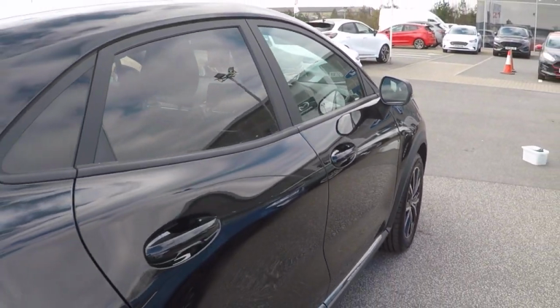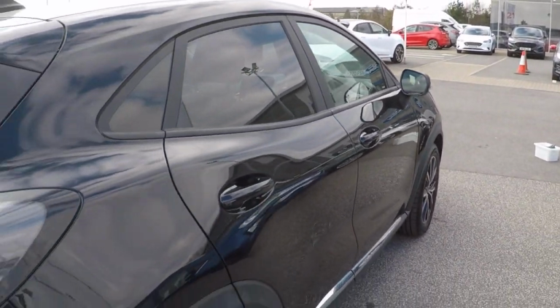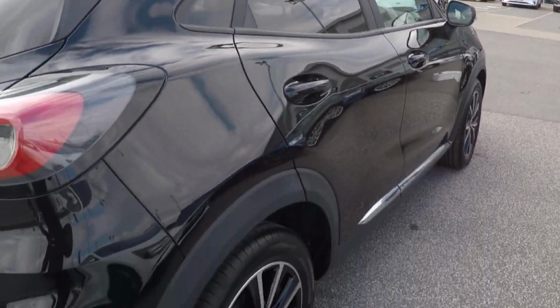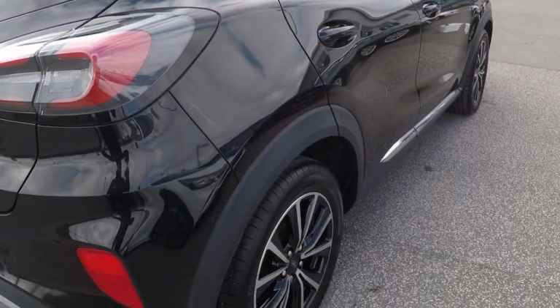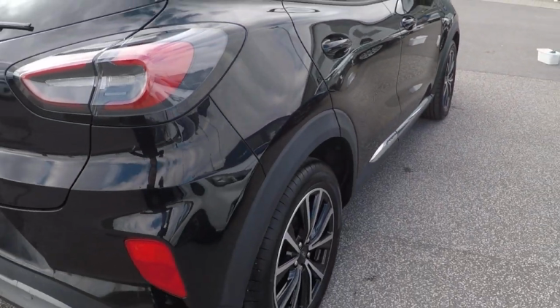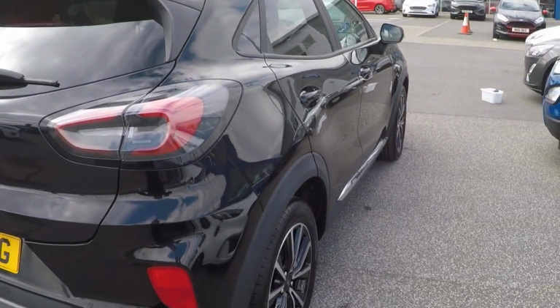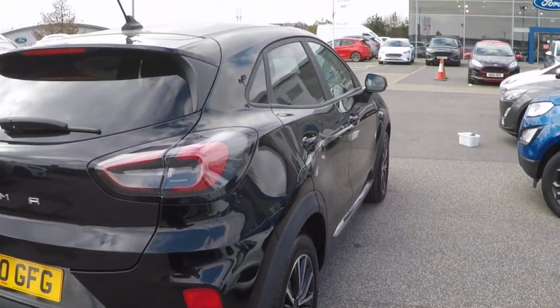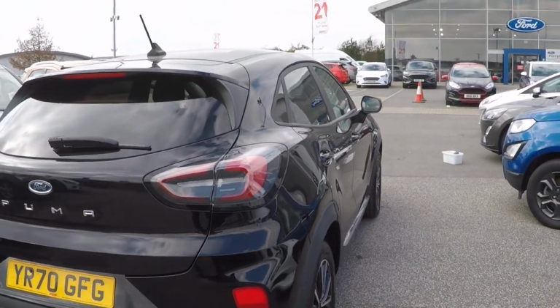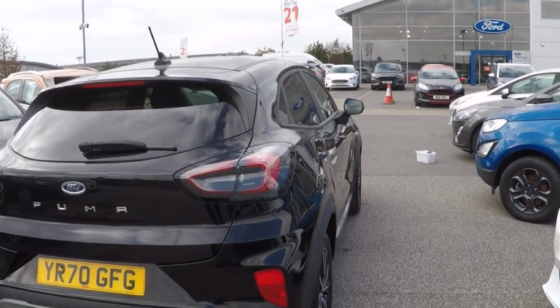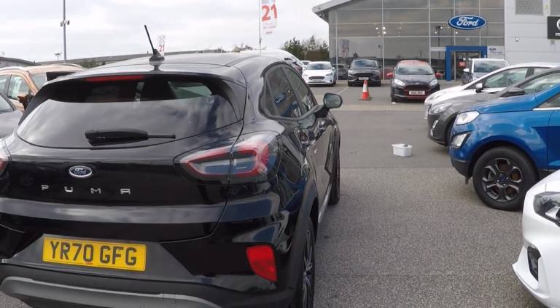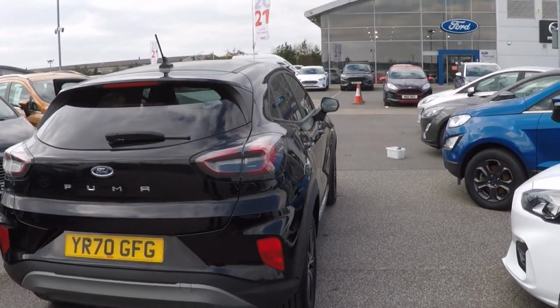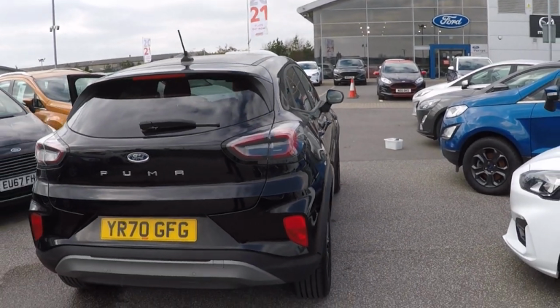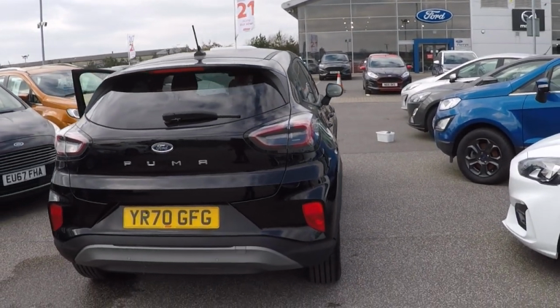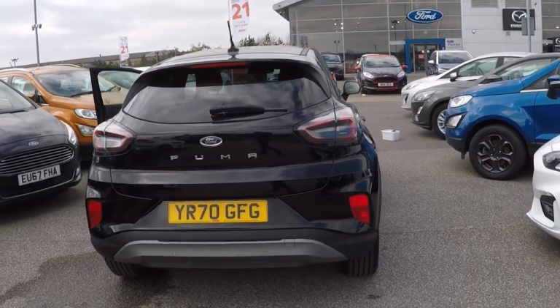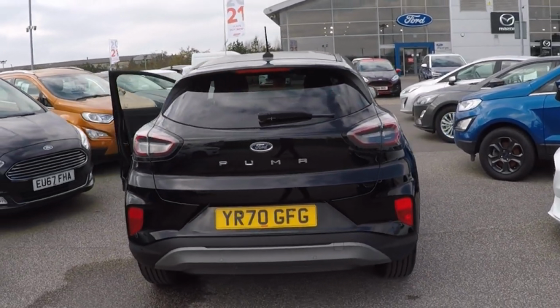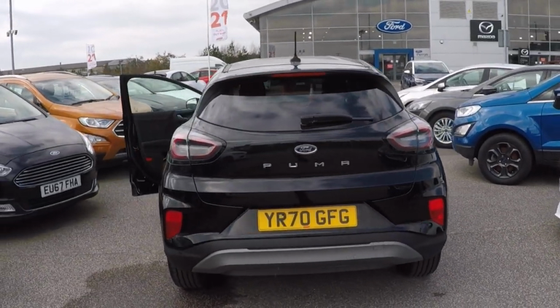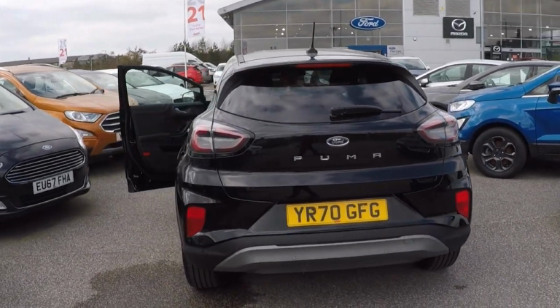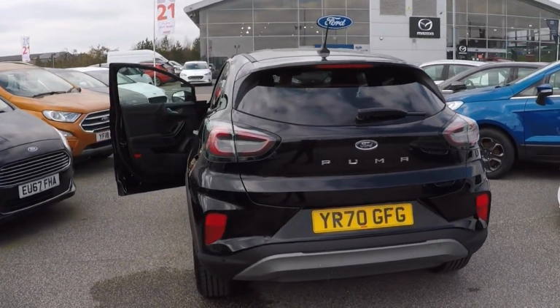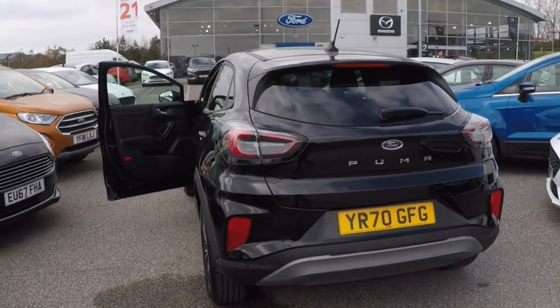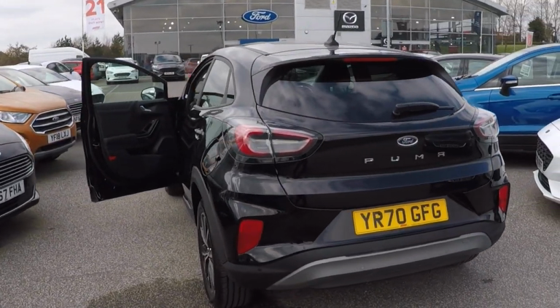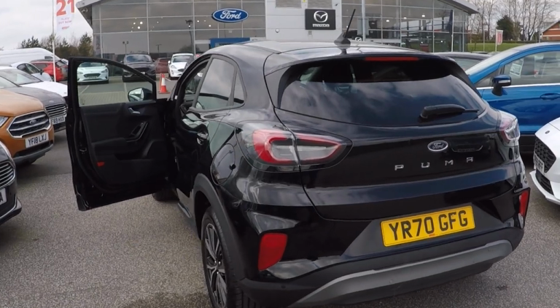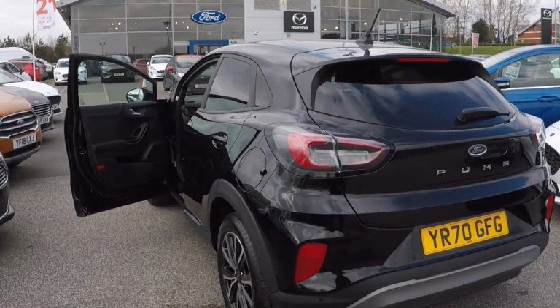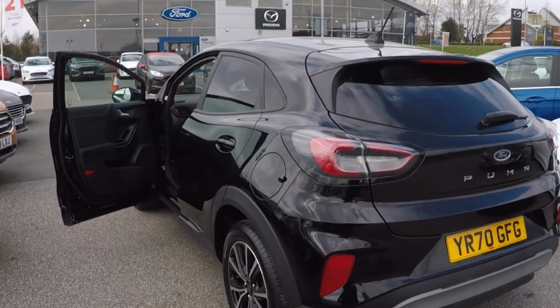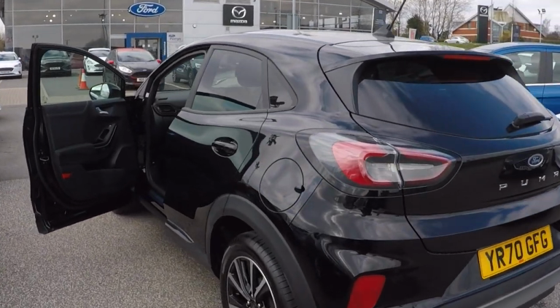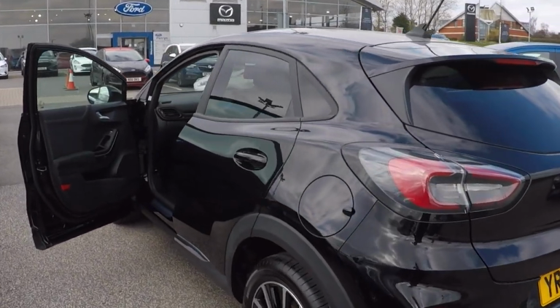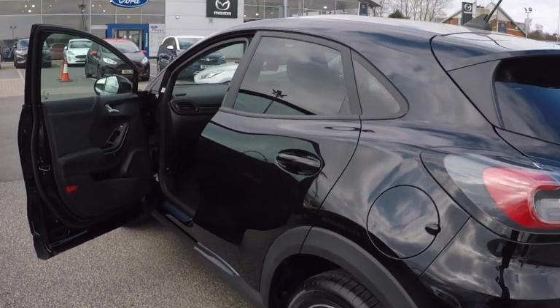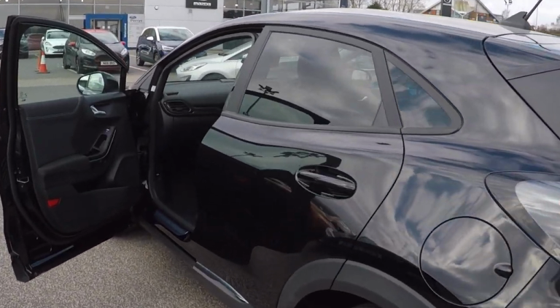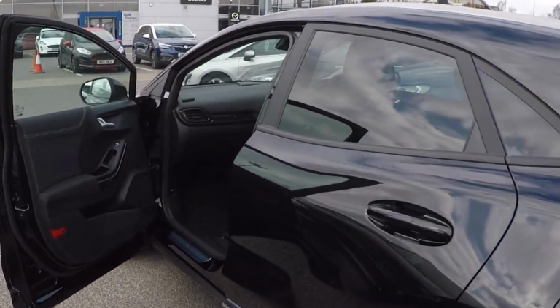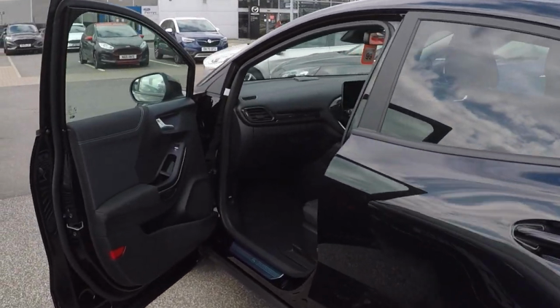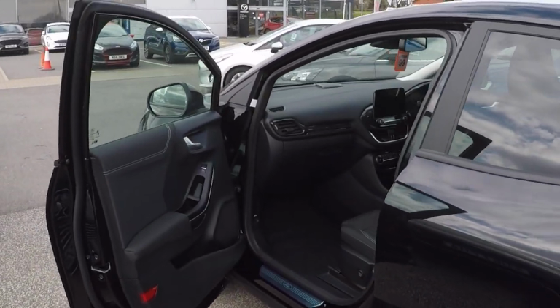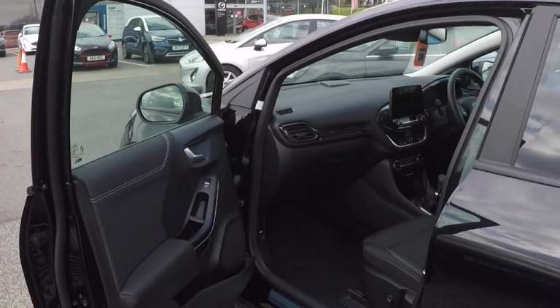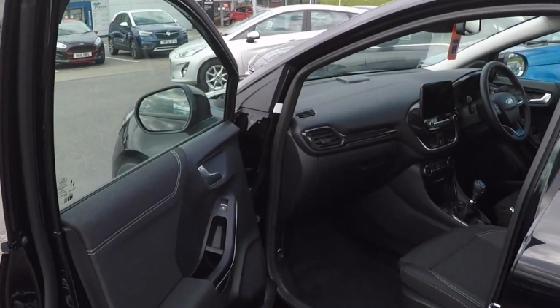Diamond cut alloy wheels which are absolutely stunning. Privacy glass all around the rear end, aiding in keeping the car cool and harmful rays off occupants. Tinted glass elsewhere throughout.